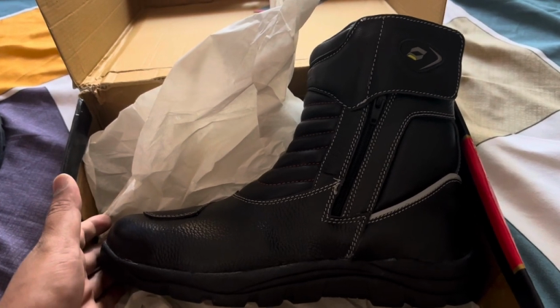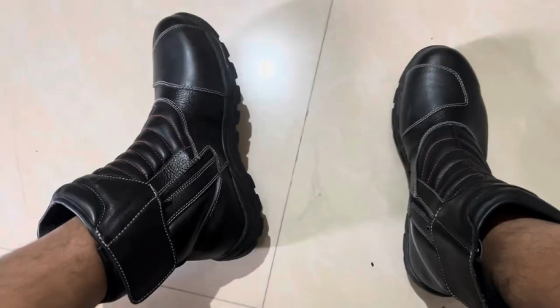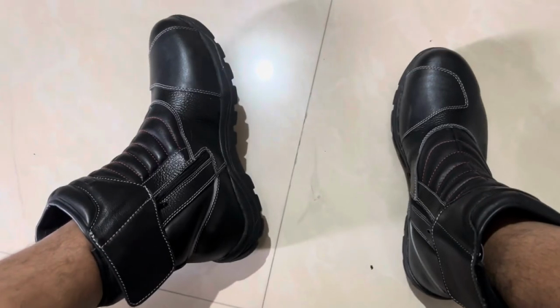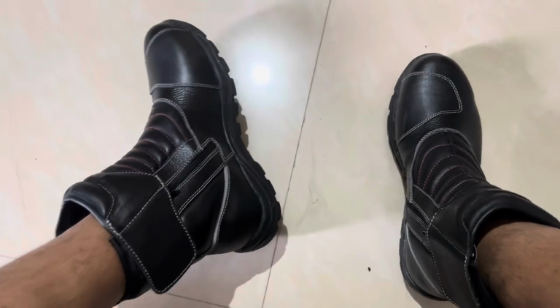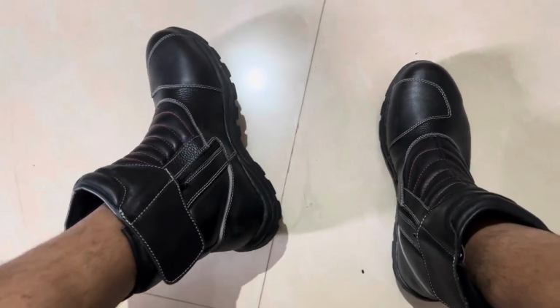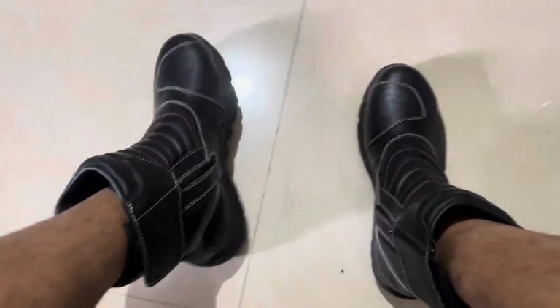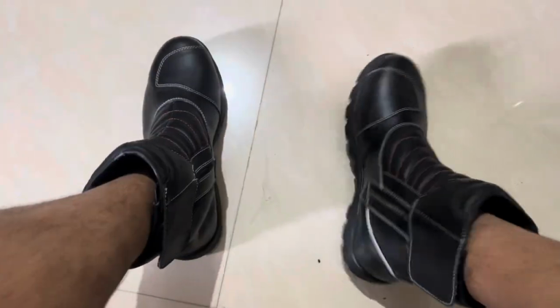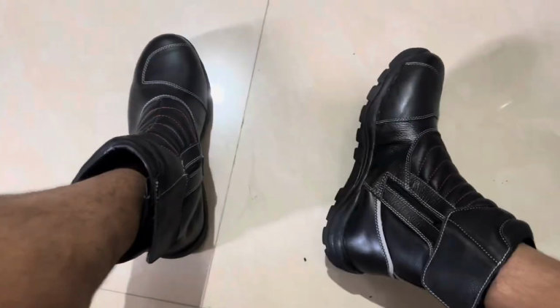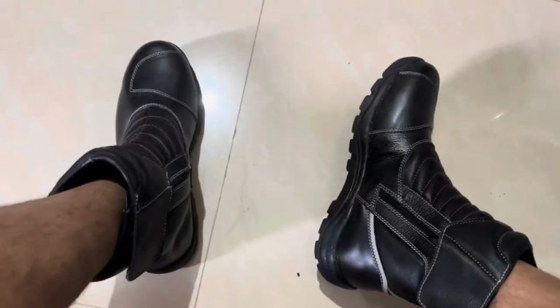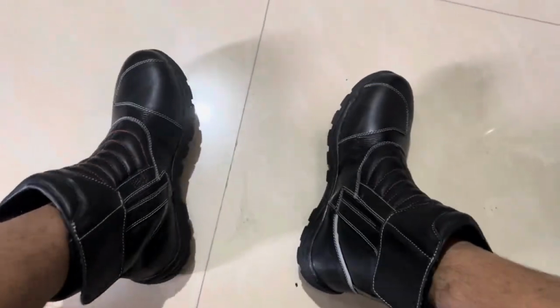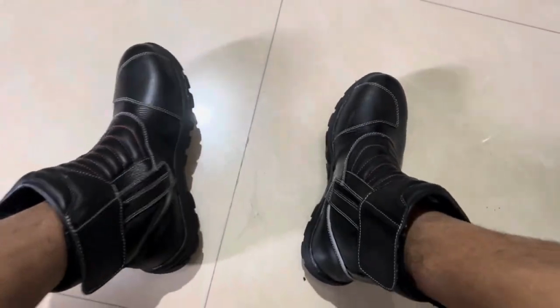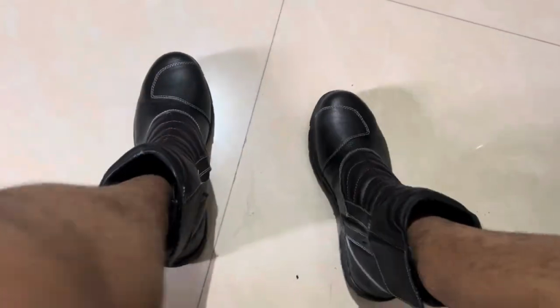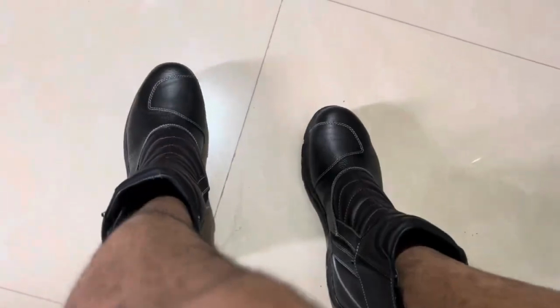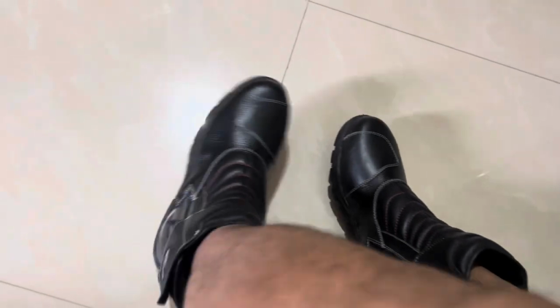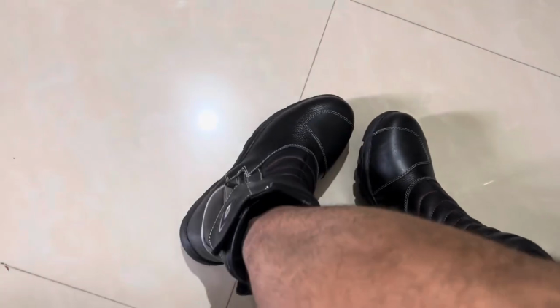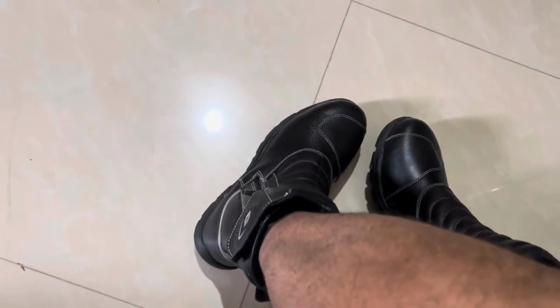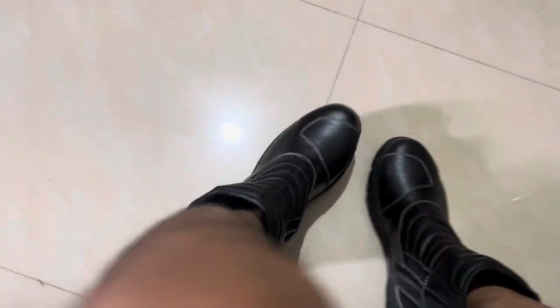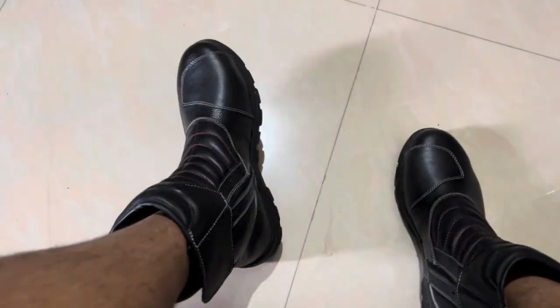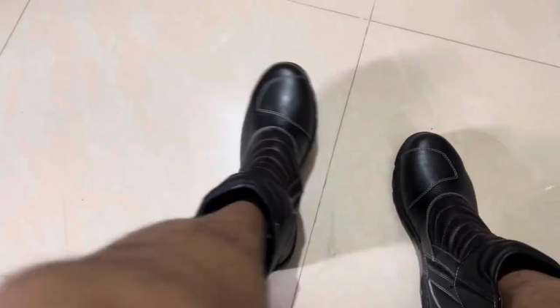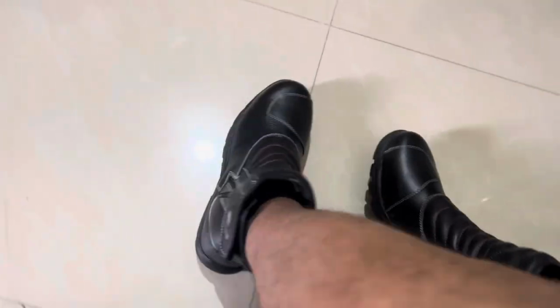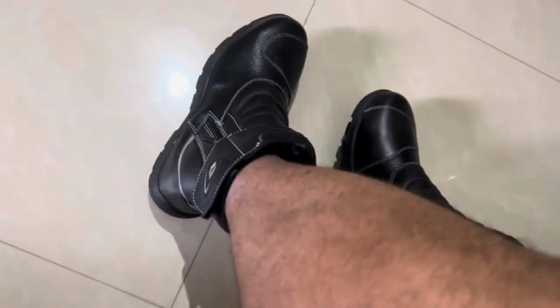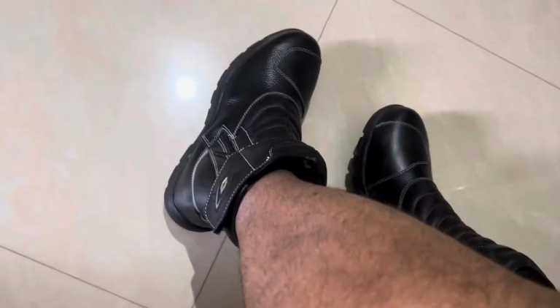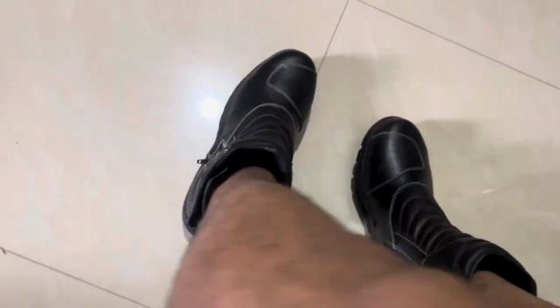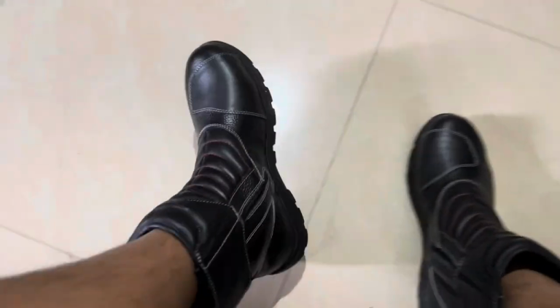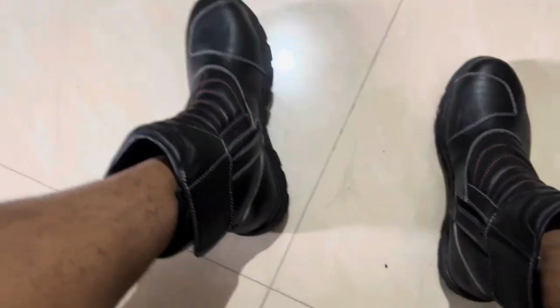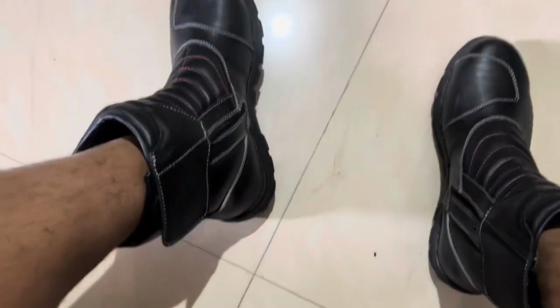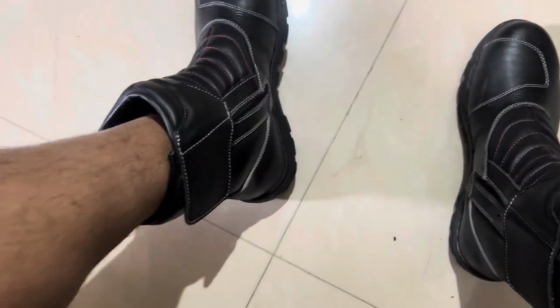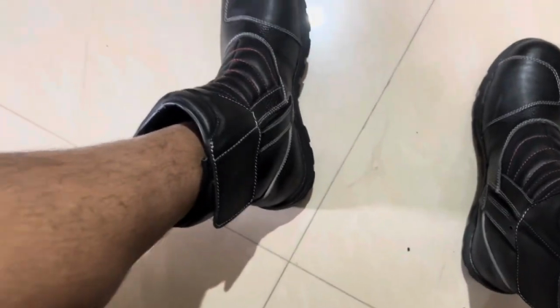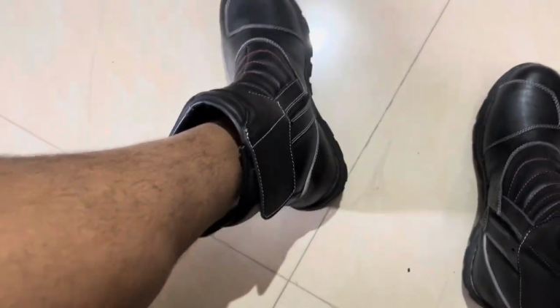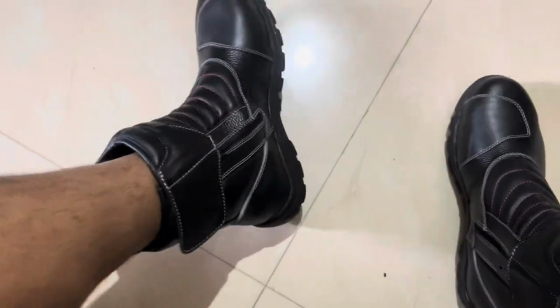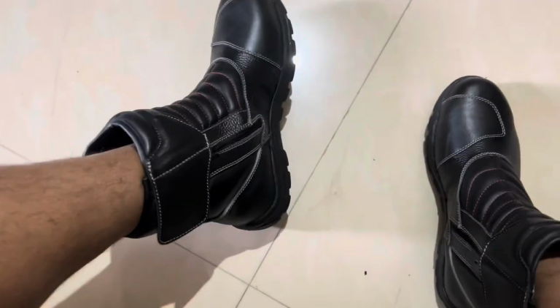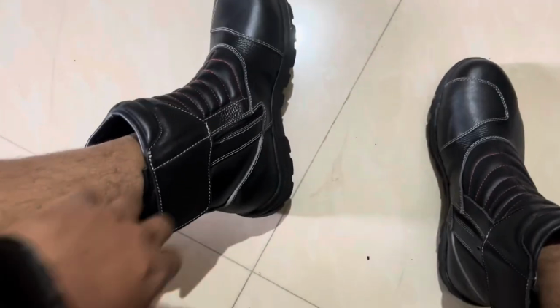This is how it looks when worn. It's pretty much comfortable and not that heavy either.